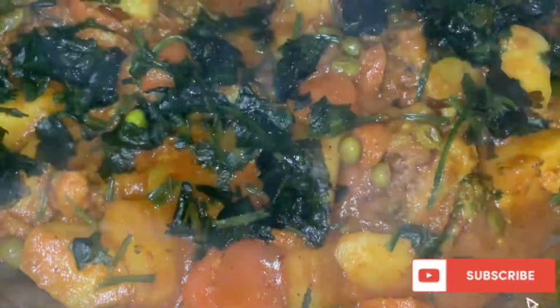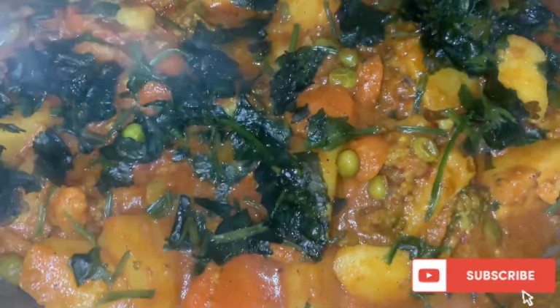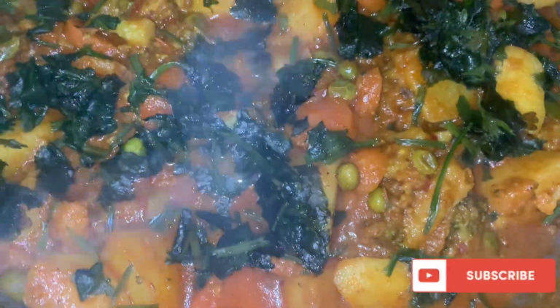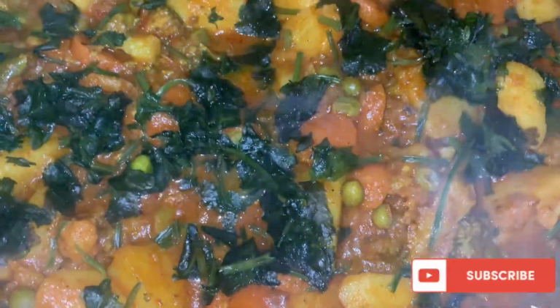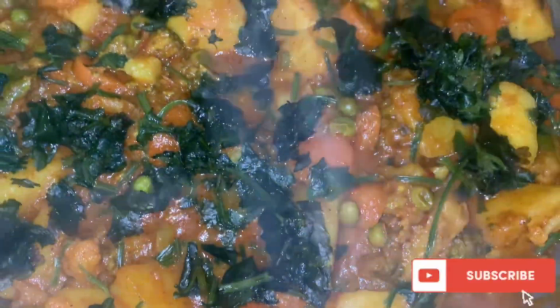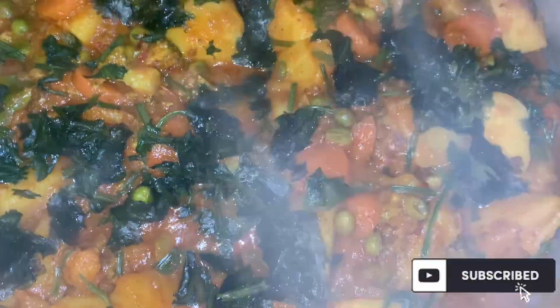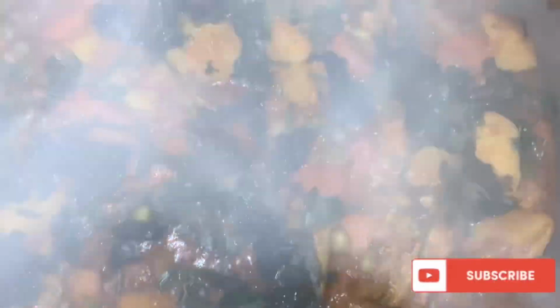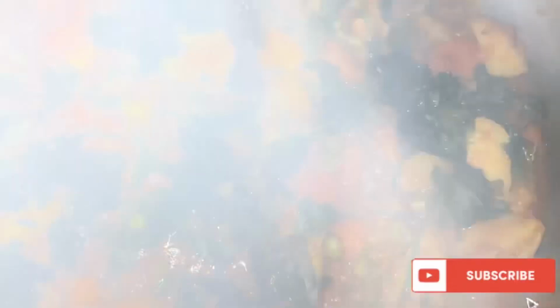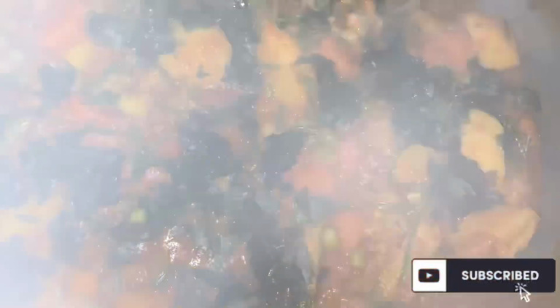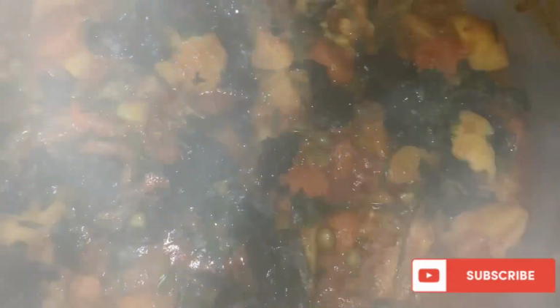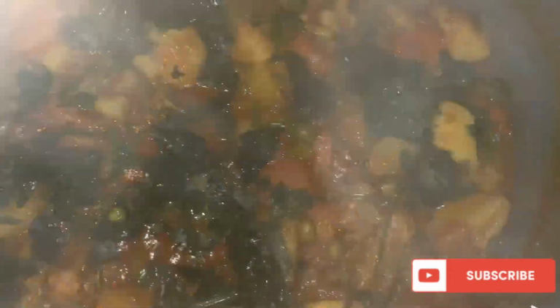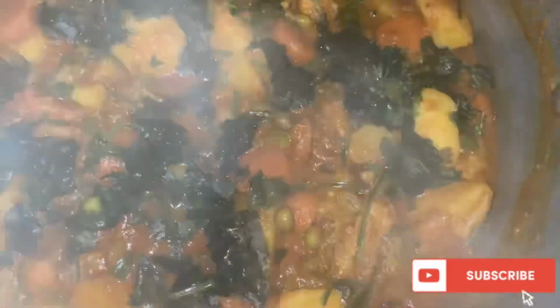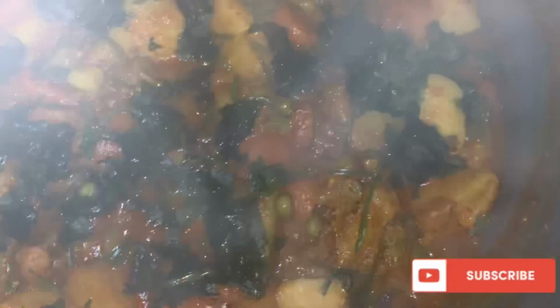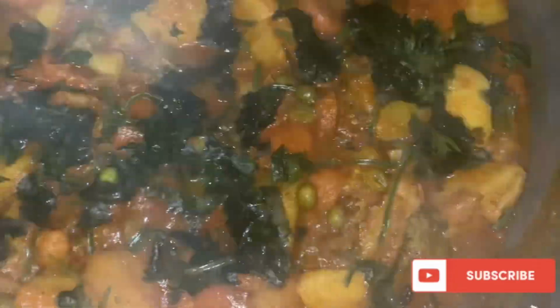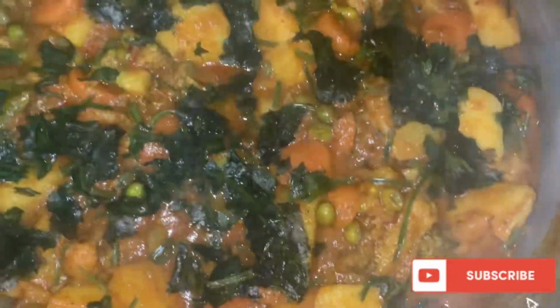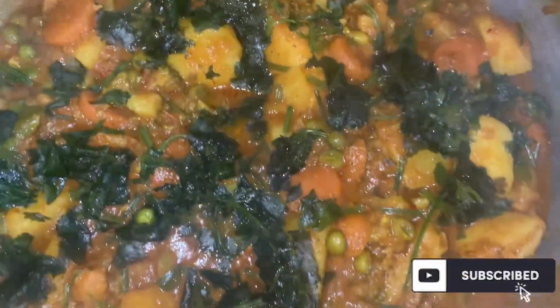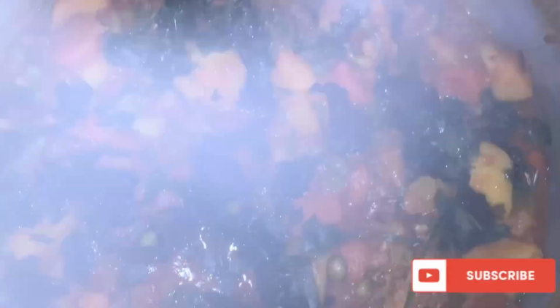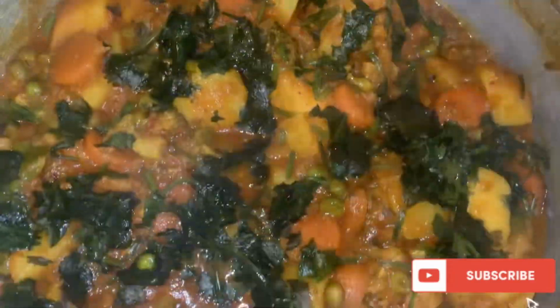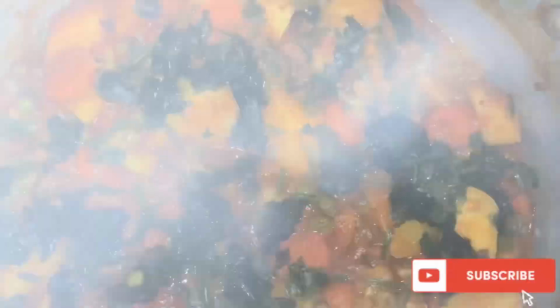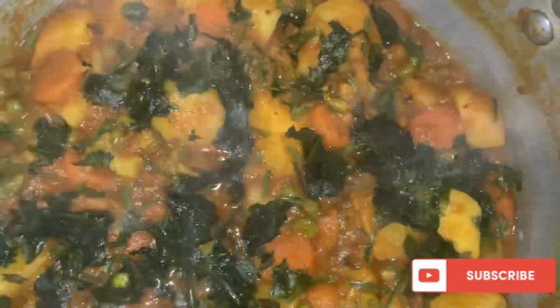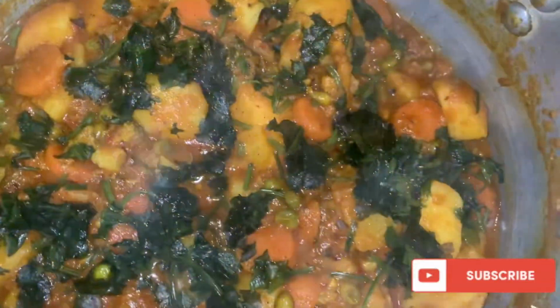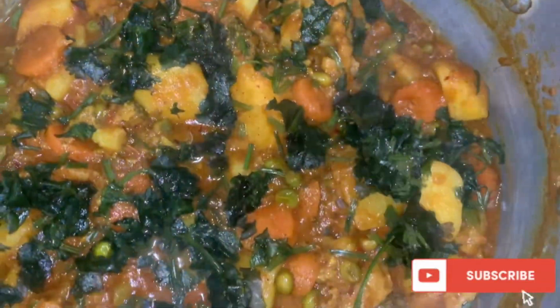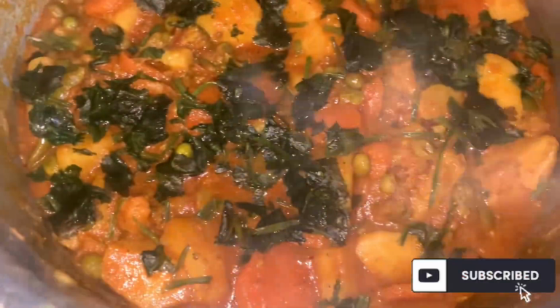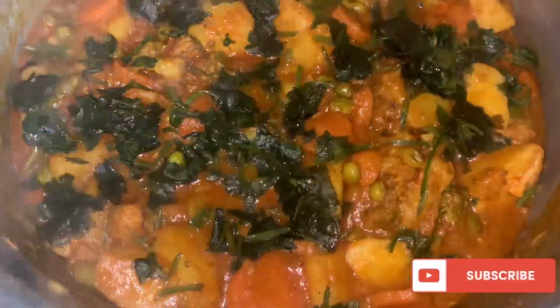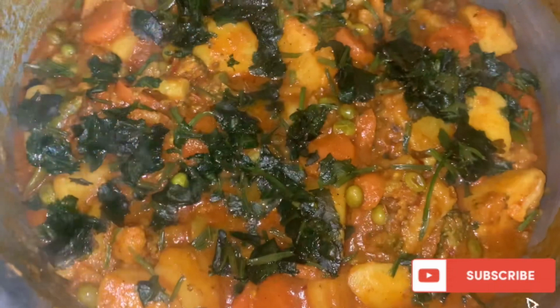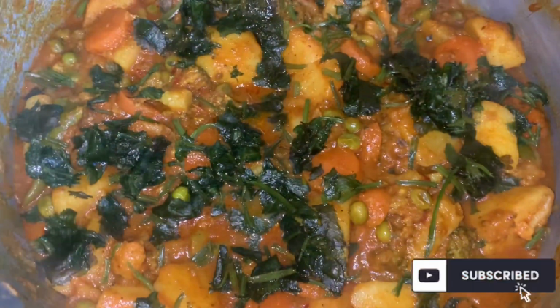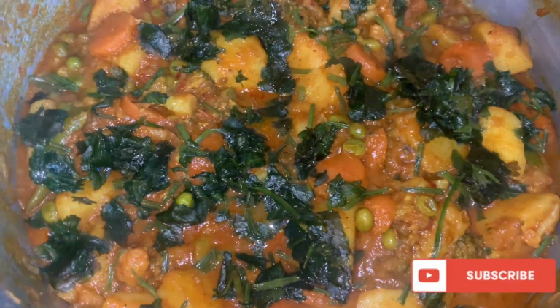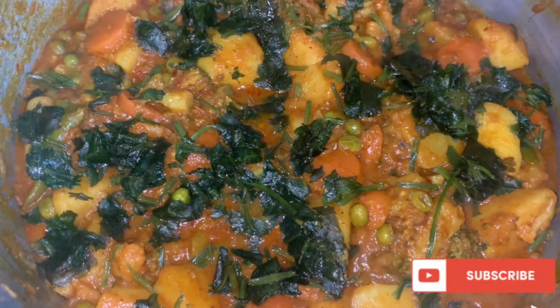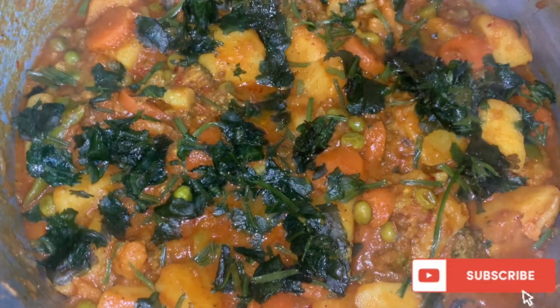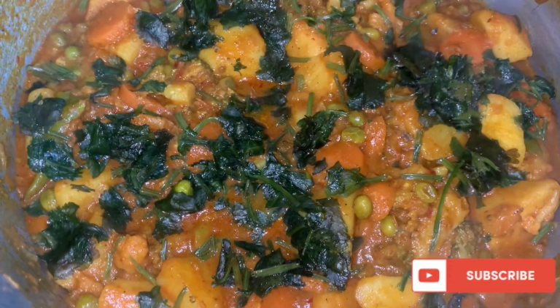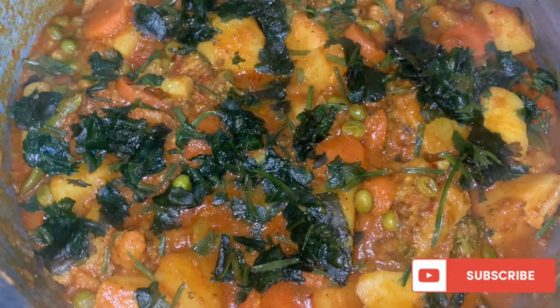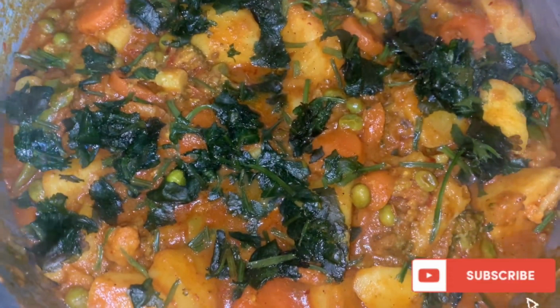And now, as you can see, my handi is absolutely ready. I've put some coriander on it and decorated it a little bit. It's ready to be served.